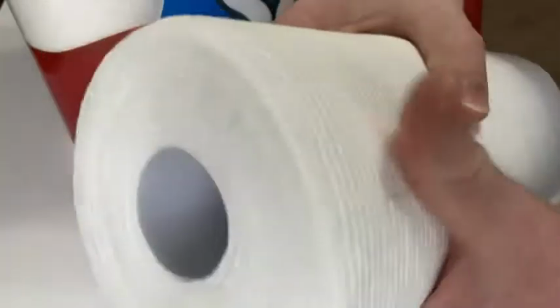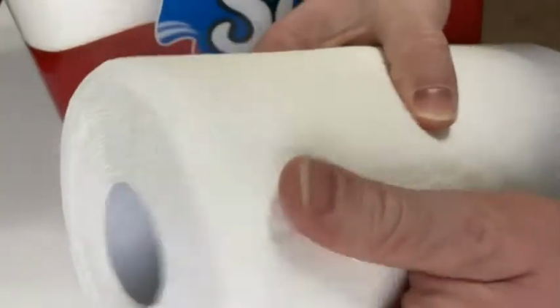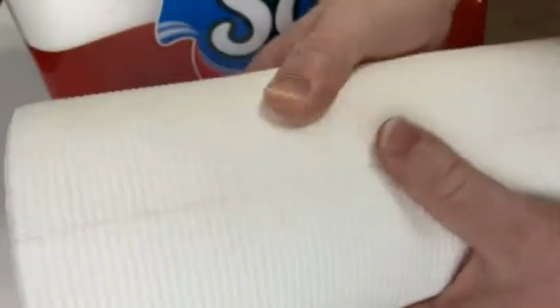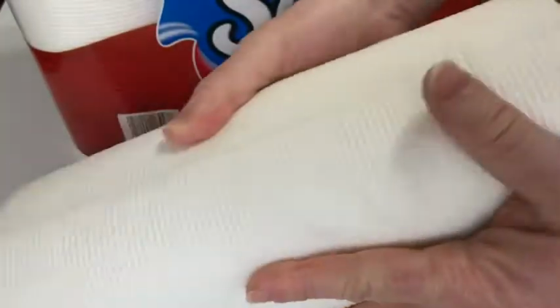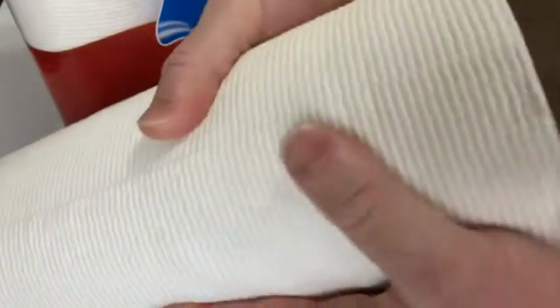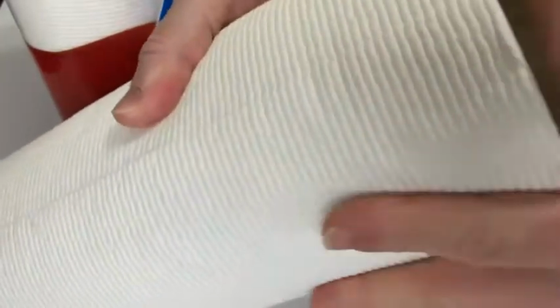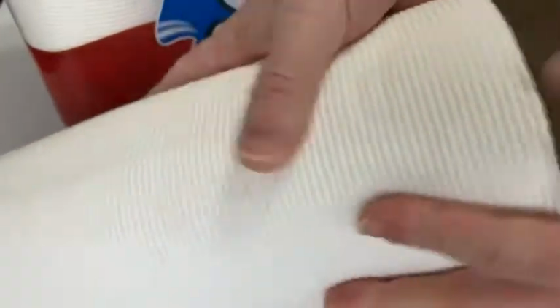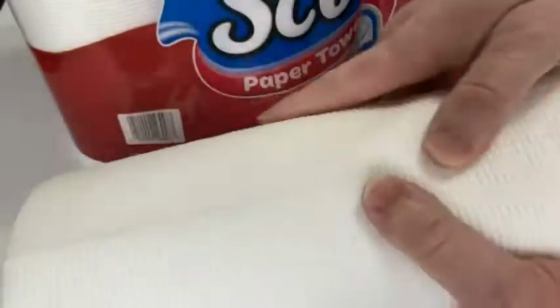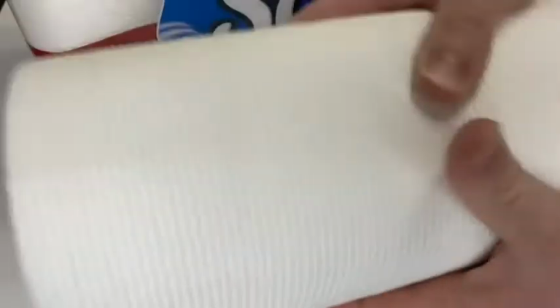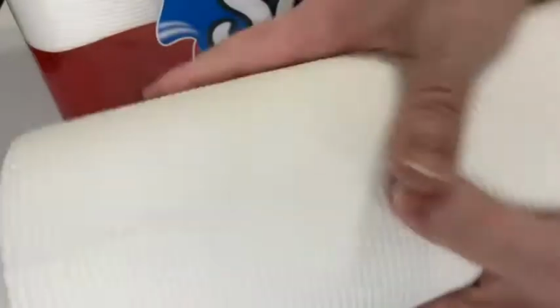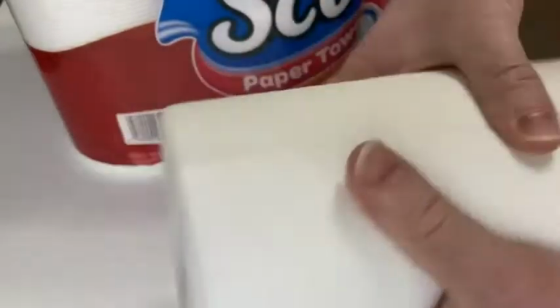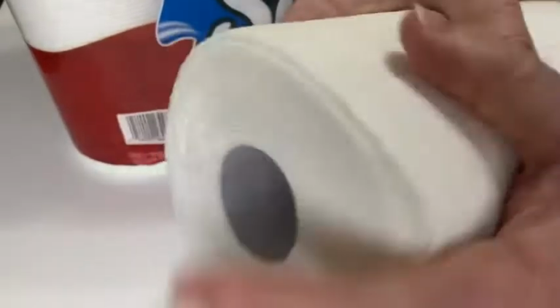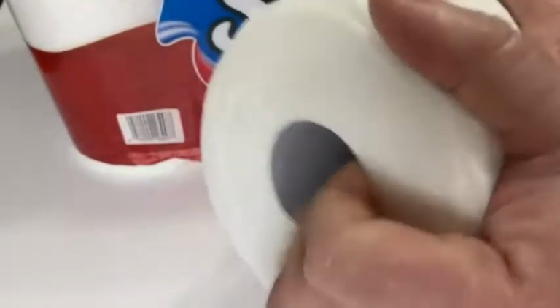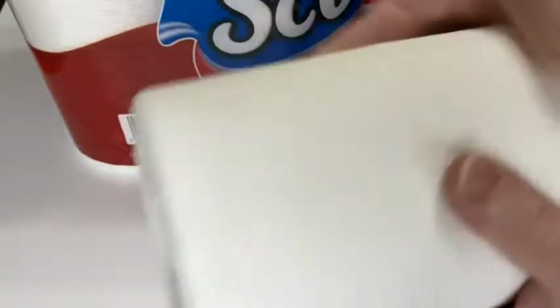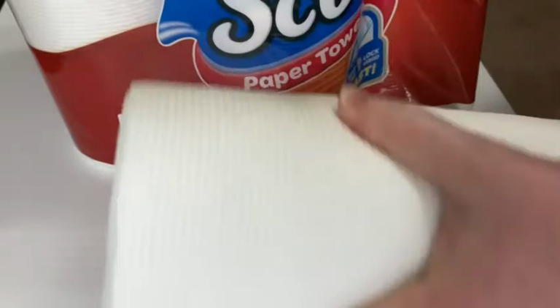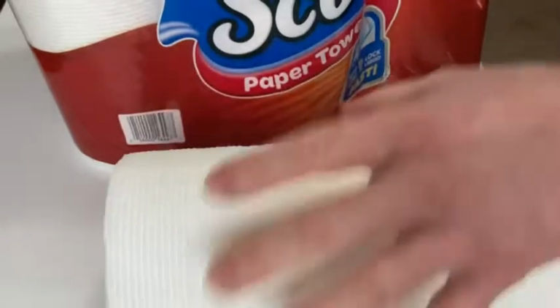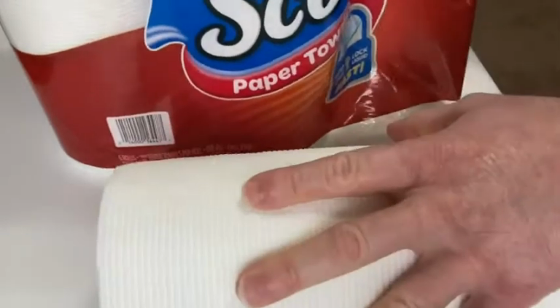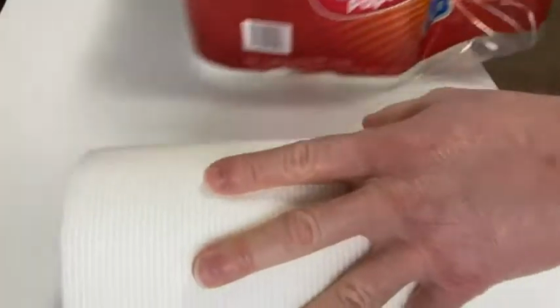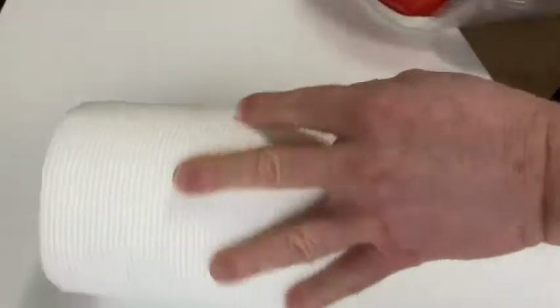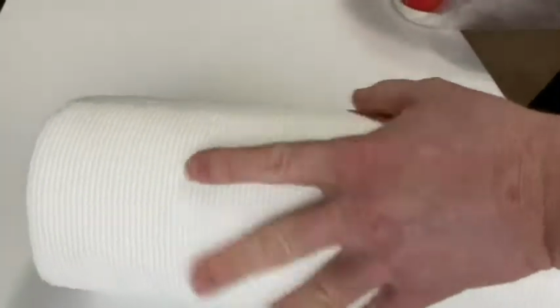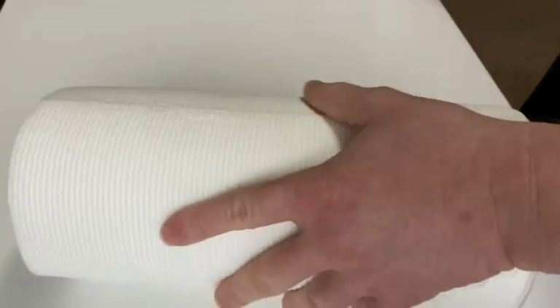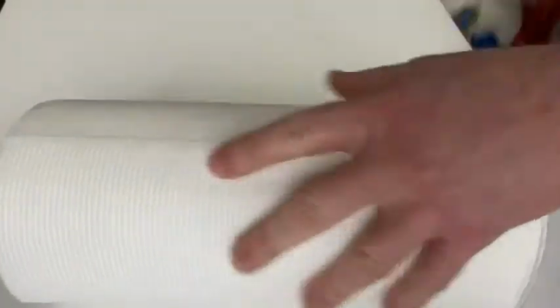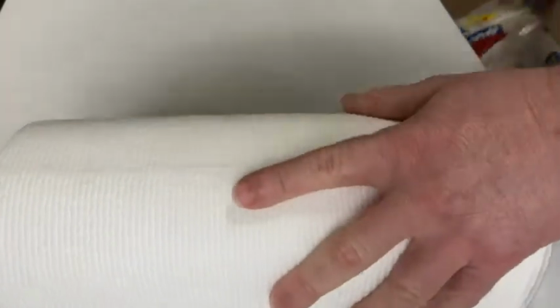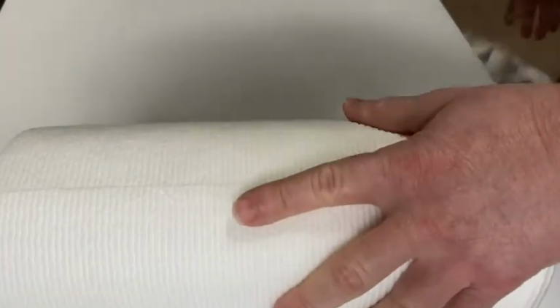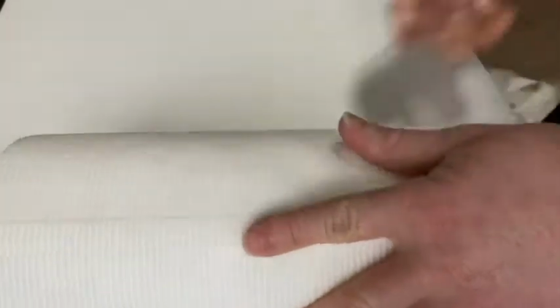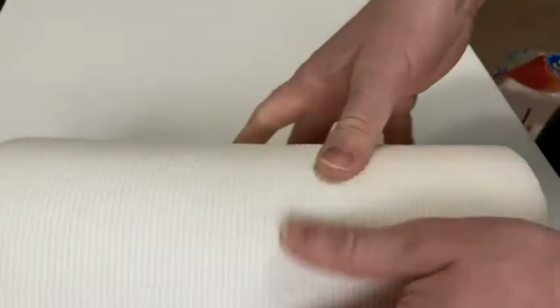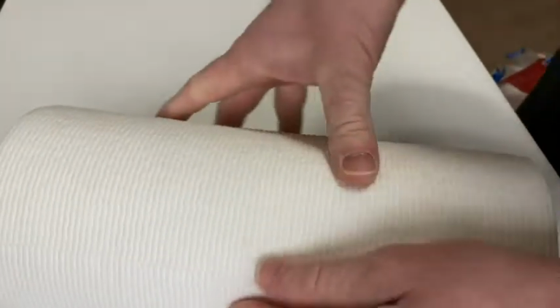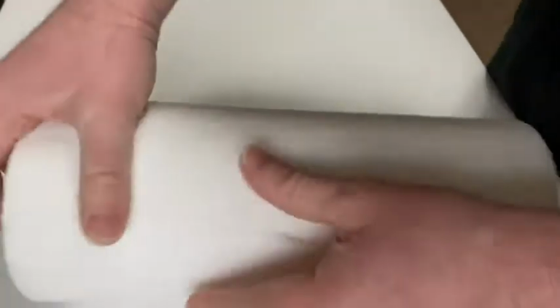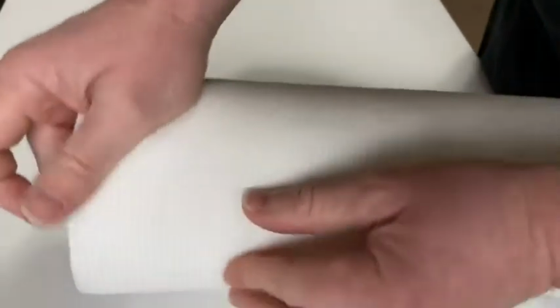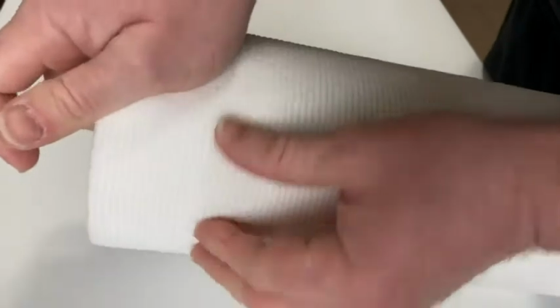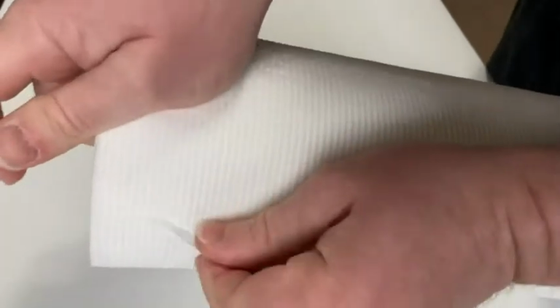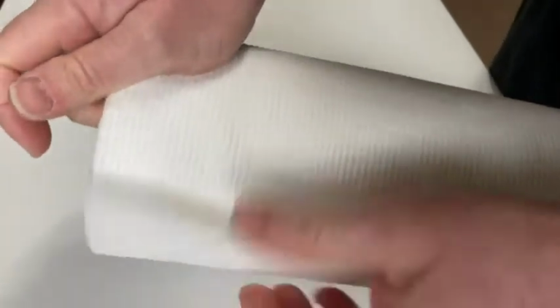These aren't super soft paper towels. They feel very rugged and industrial, which is fine. You're not using these to blow your nose or anything like that — you're using these to clean up spills.